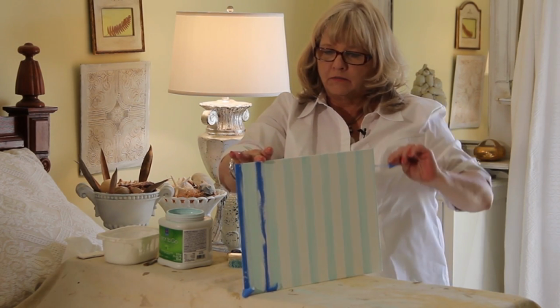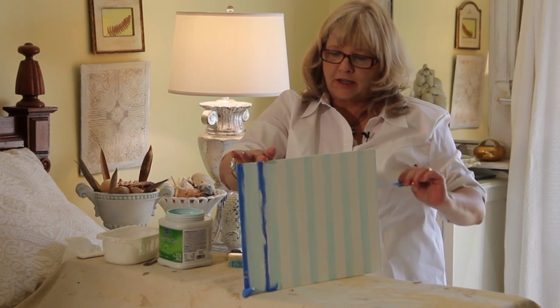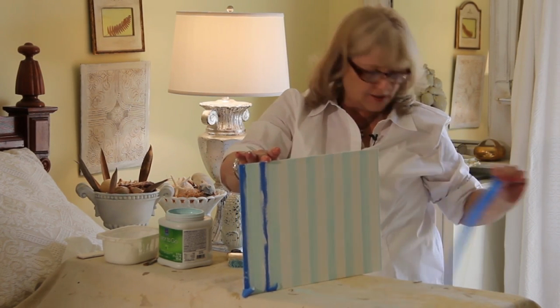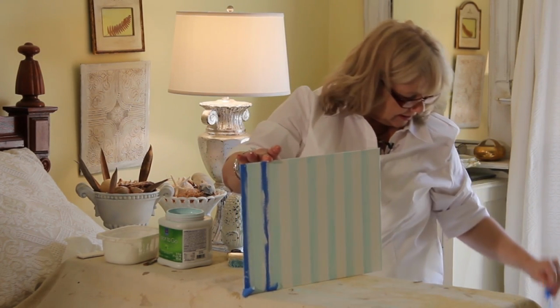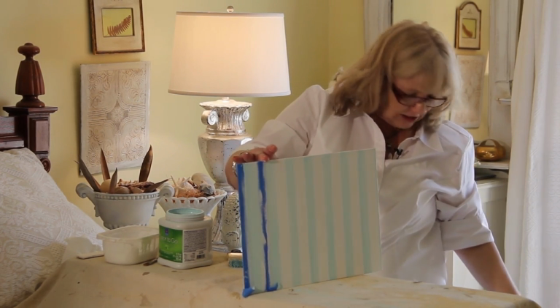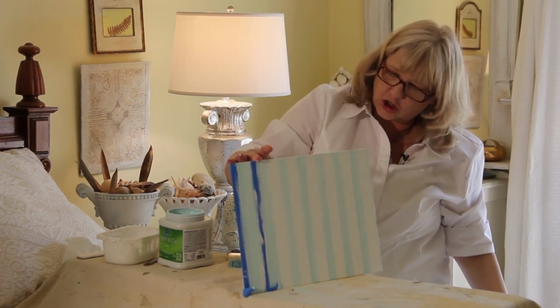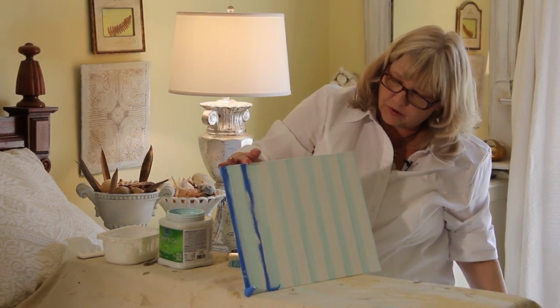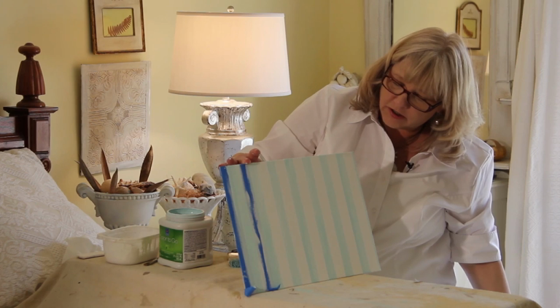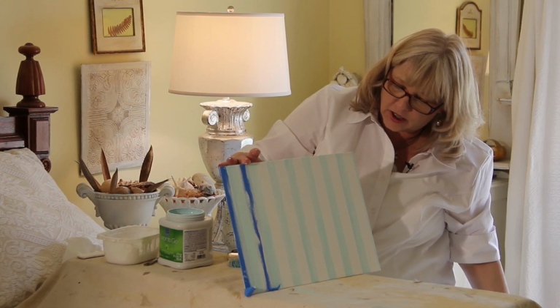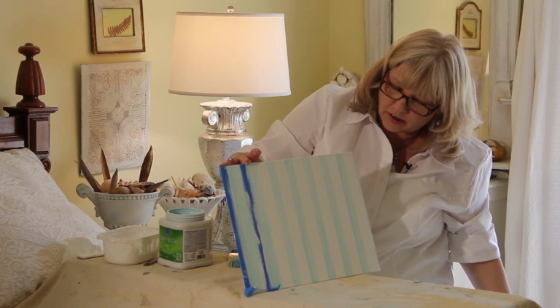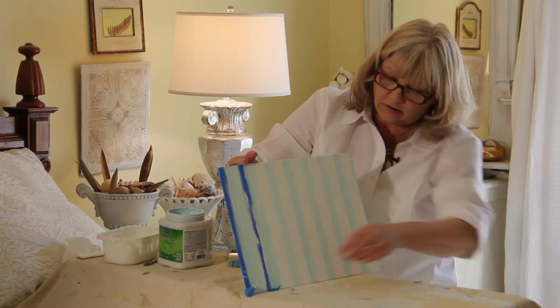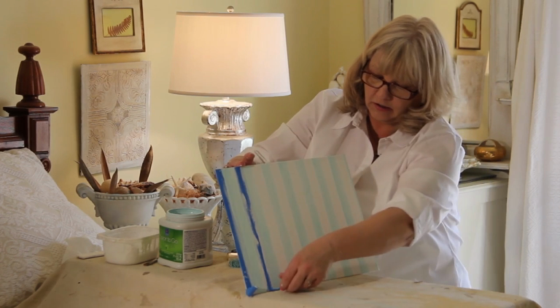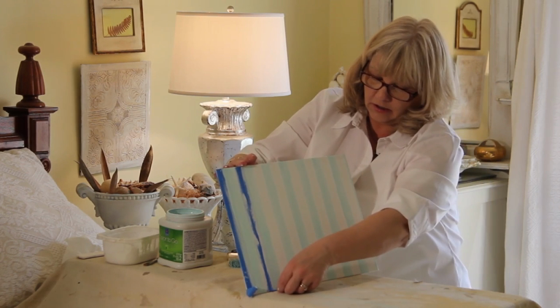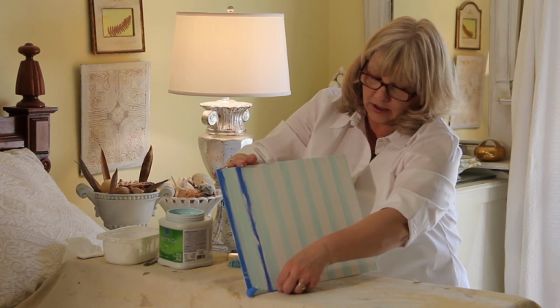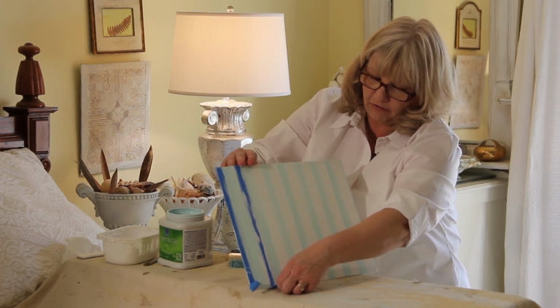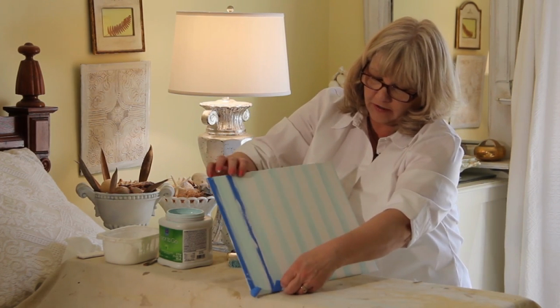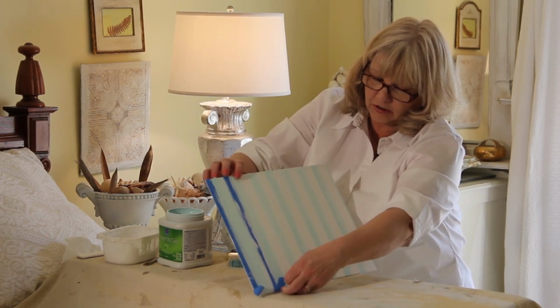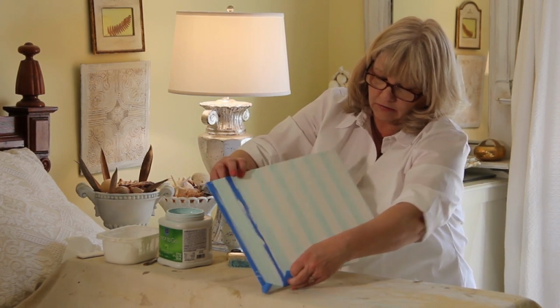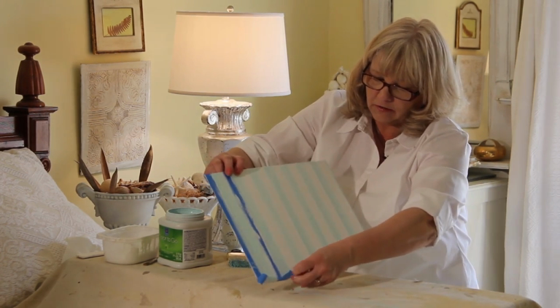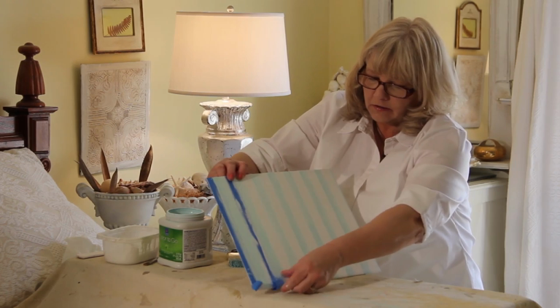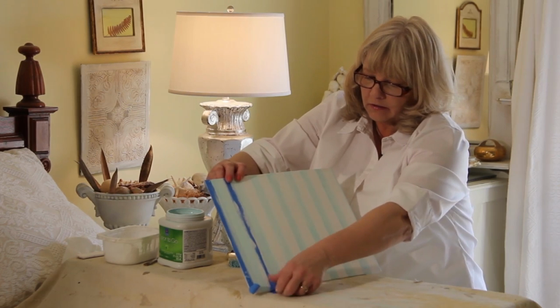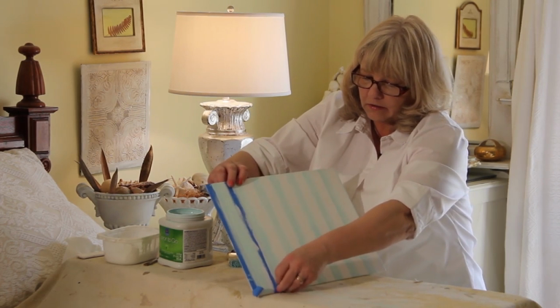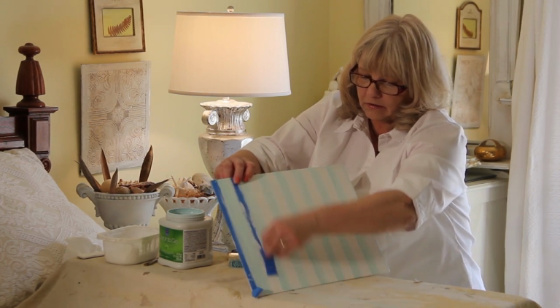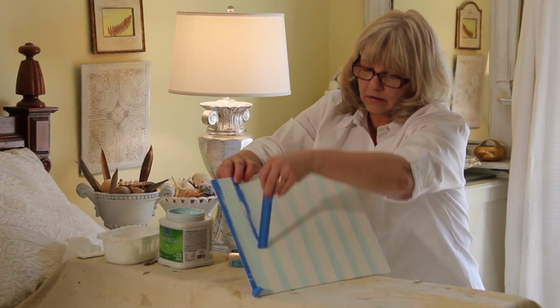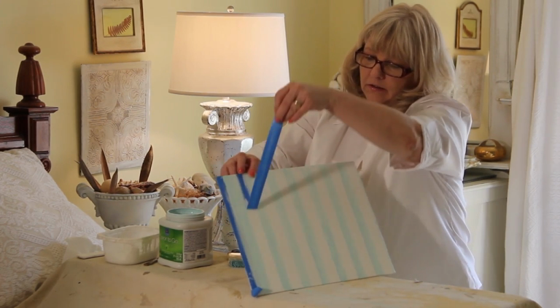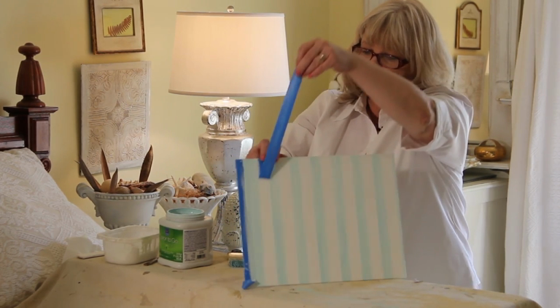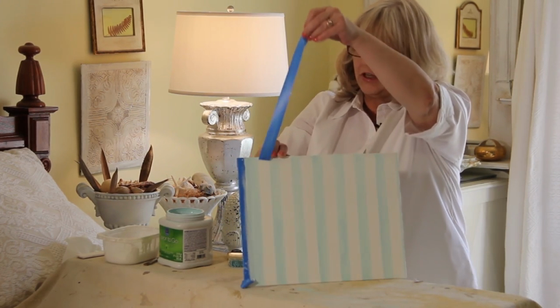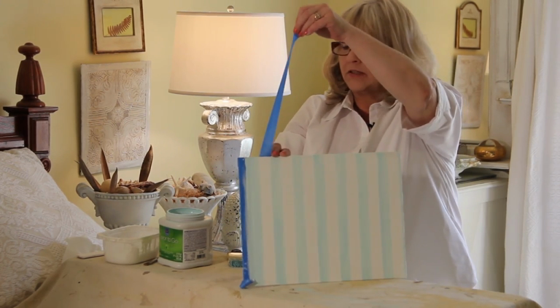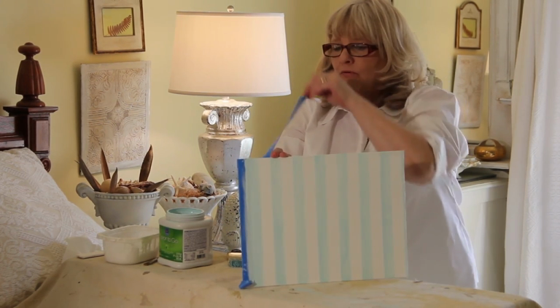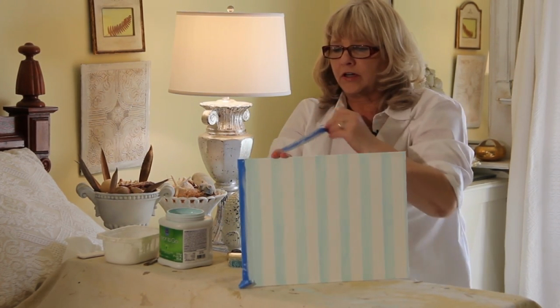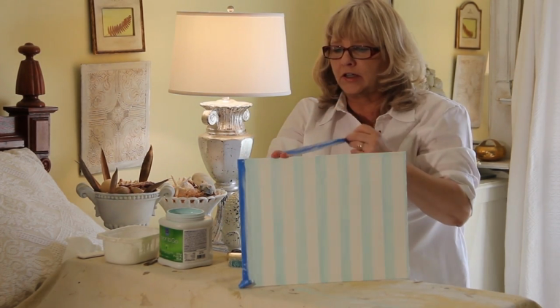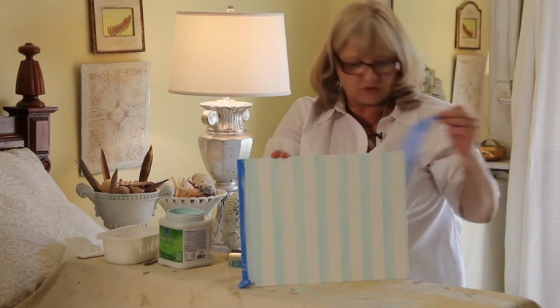Look how nice and clean and sharp those lines are. Before I found this trick, it was pretty hit or miss as to whether or not you'd get a good stripe.